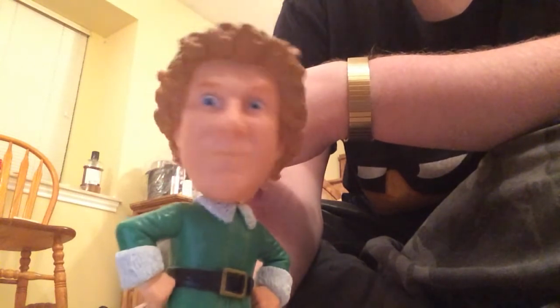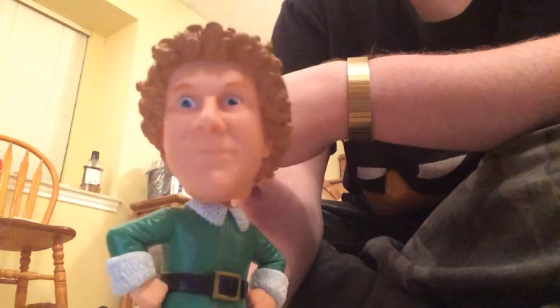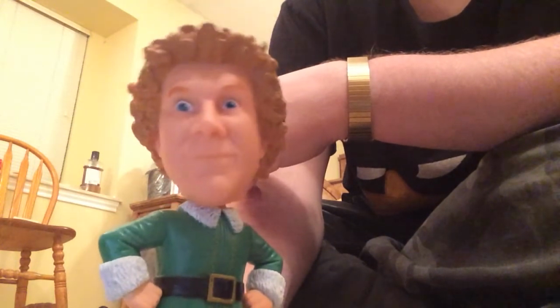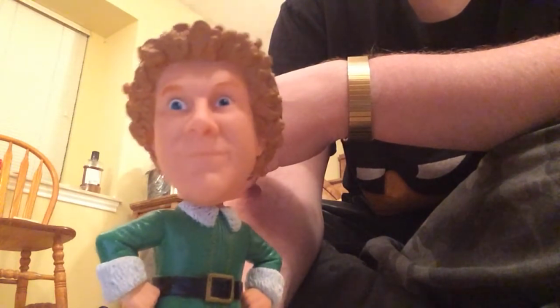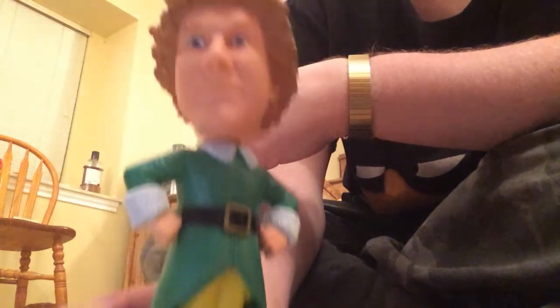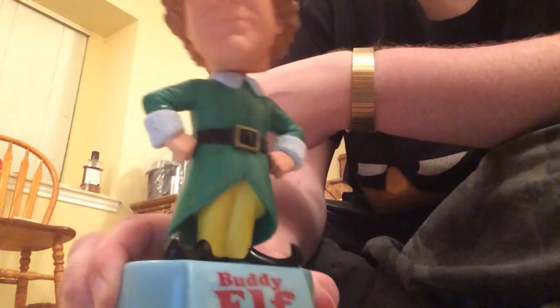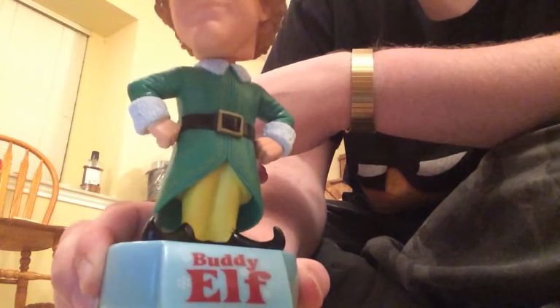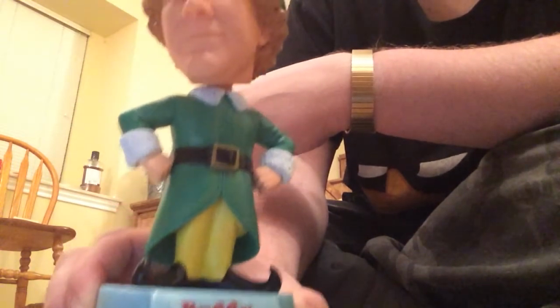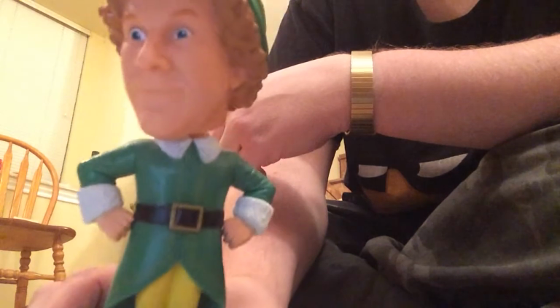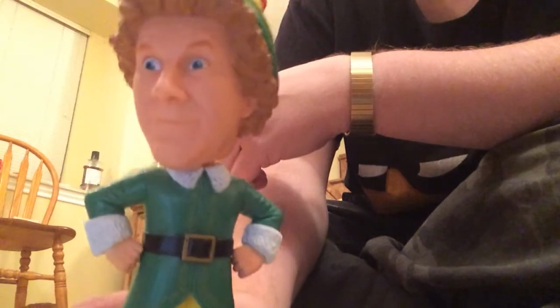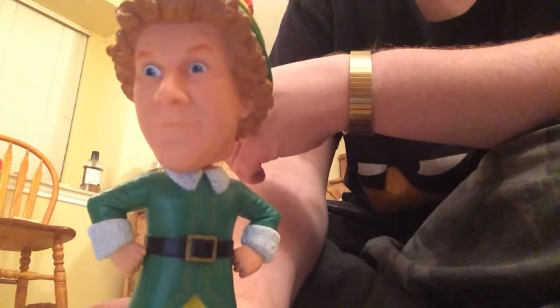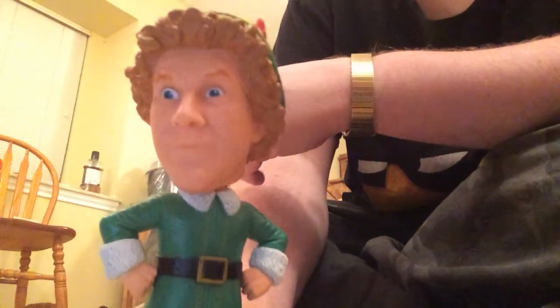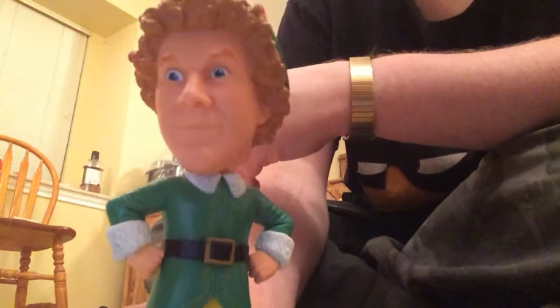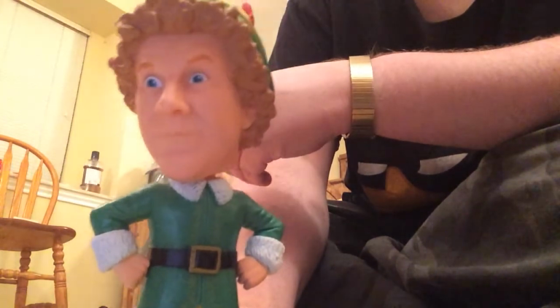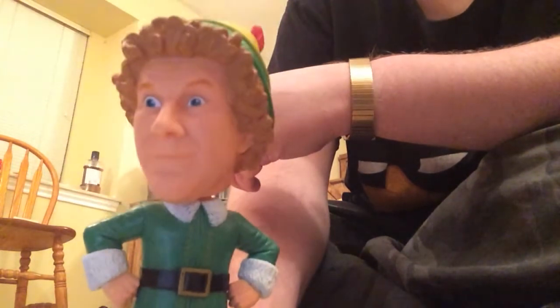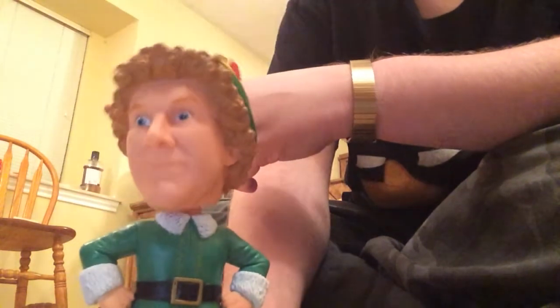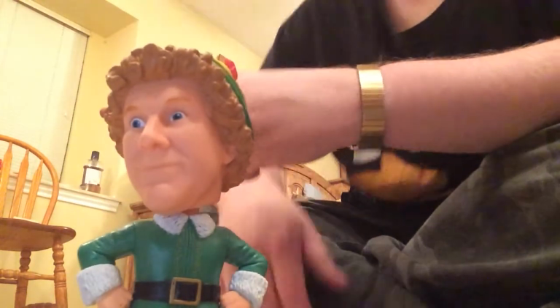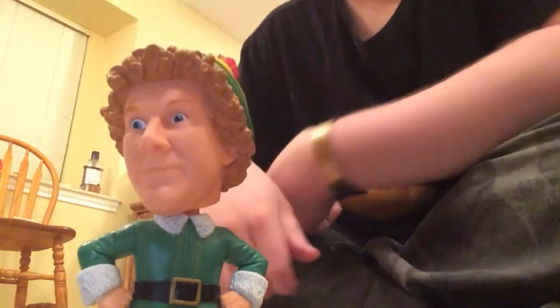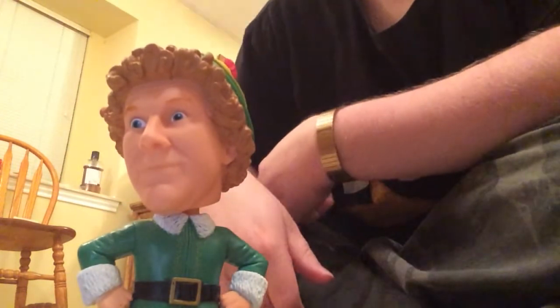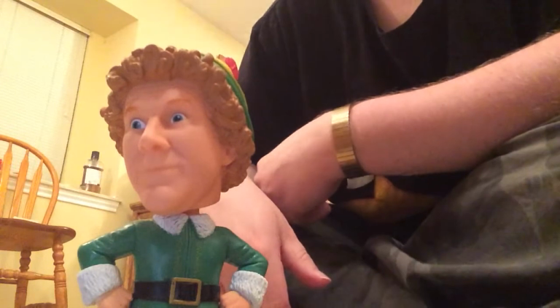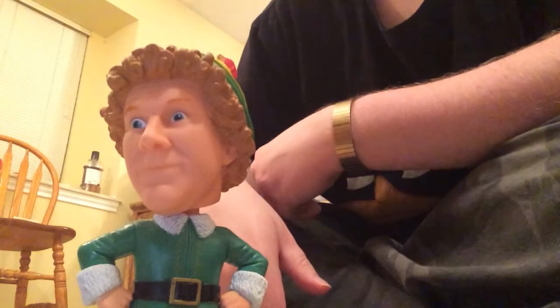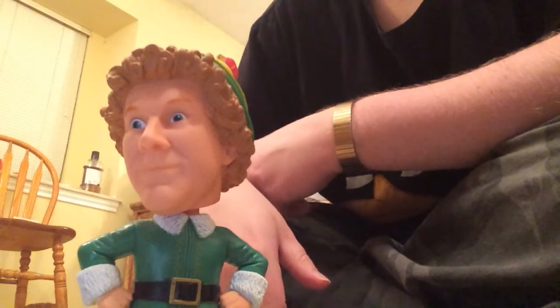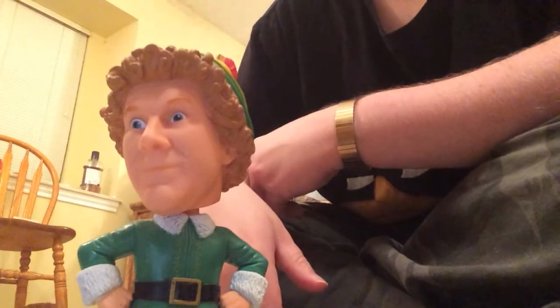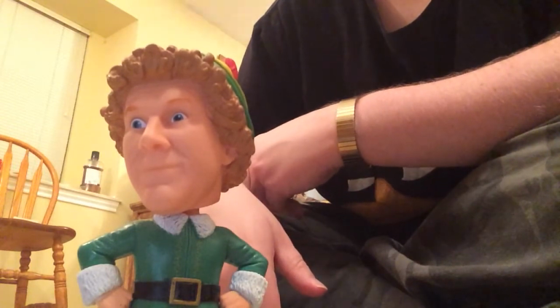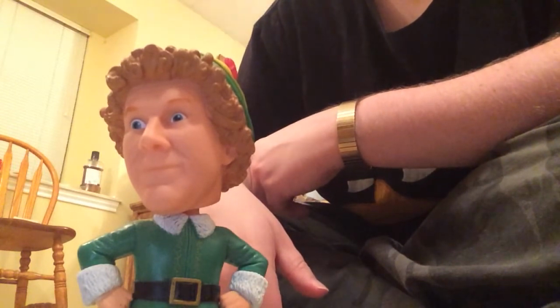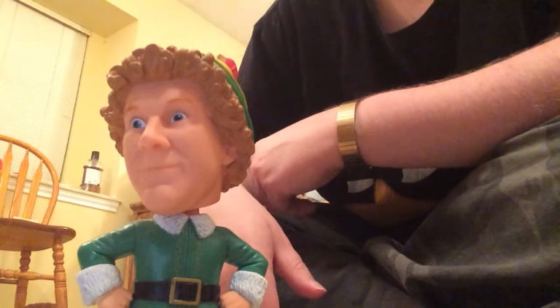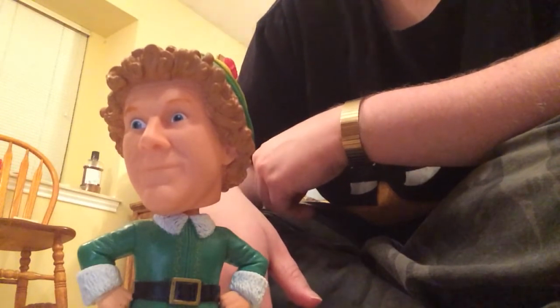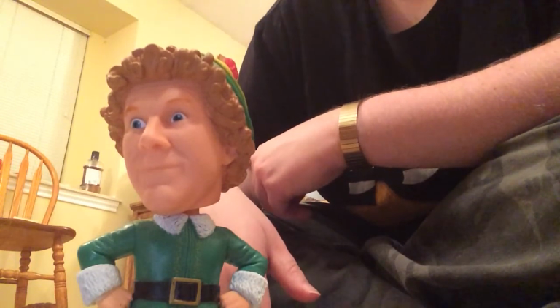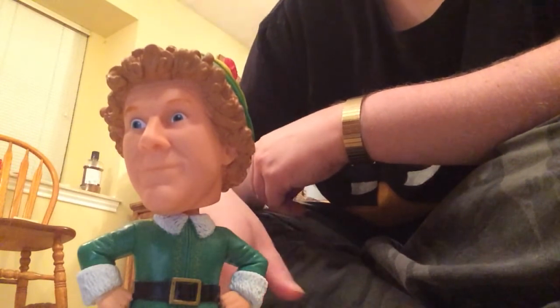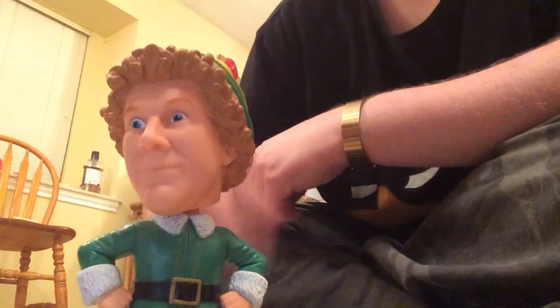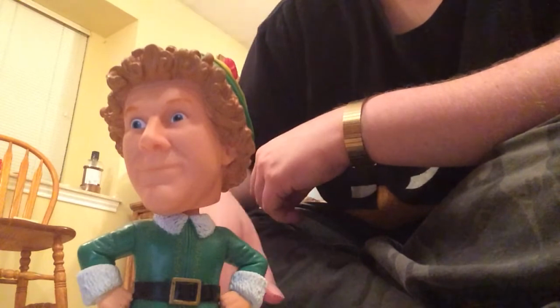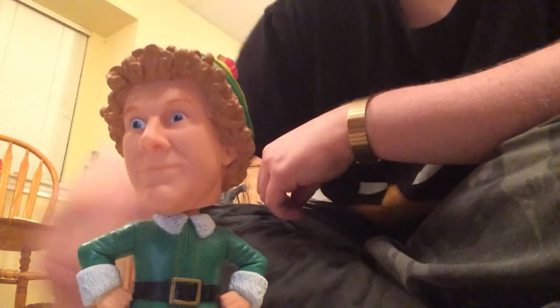The best way to spread Christmas cheer is singing loud for all to hear. Thank you for joining me on this little unboxing journey, and we'll see you on the next video. Thank you.